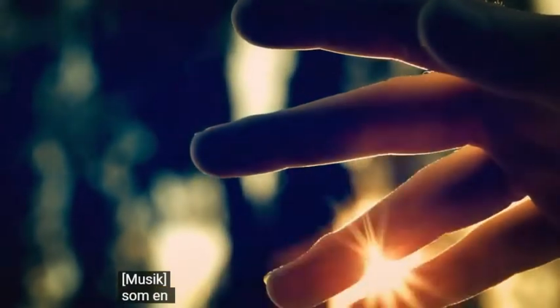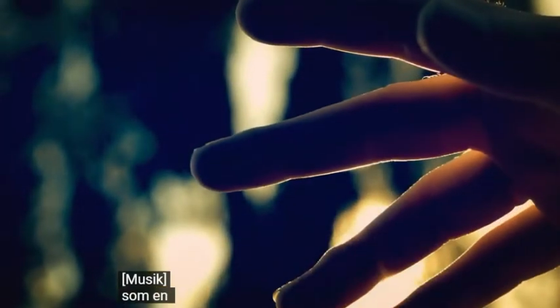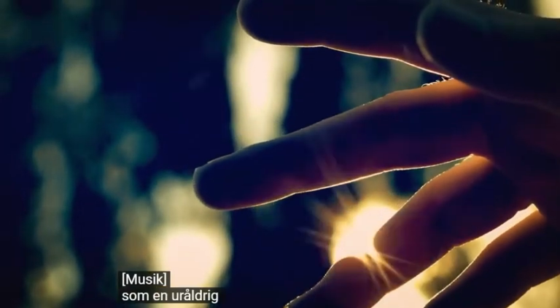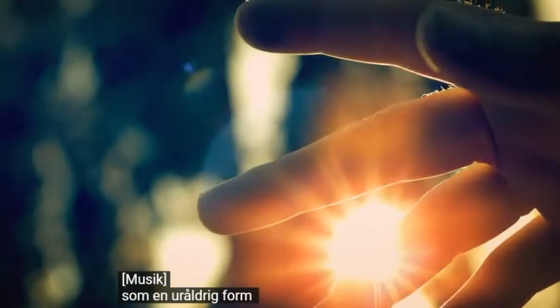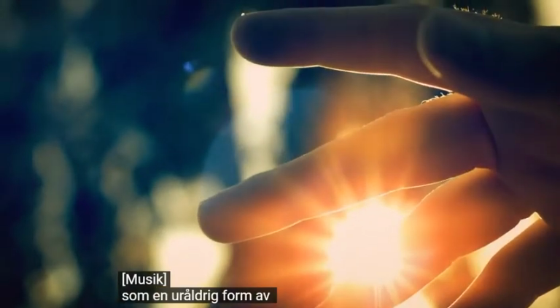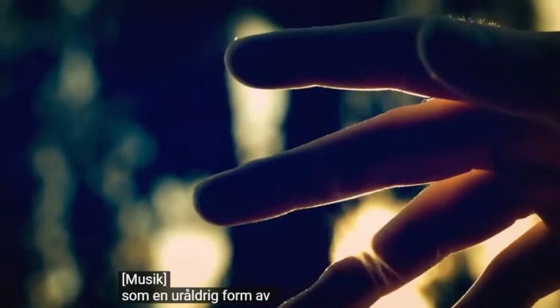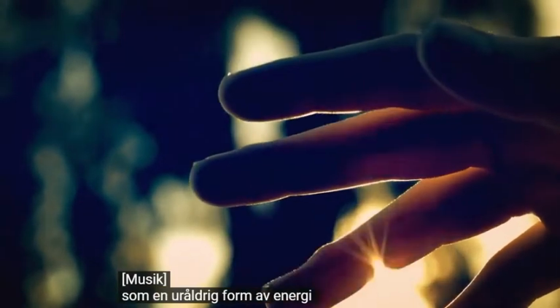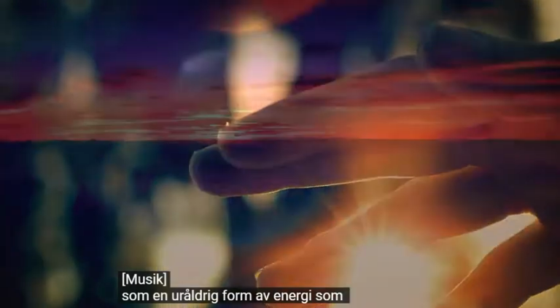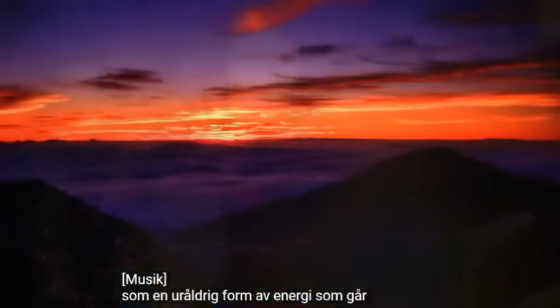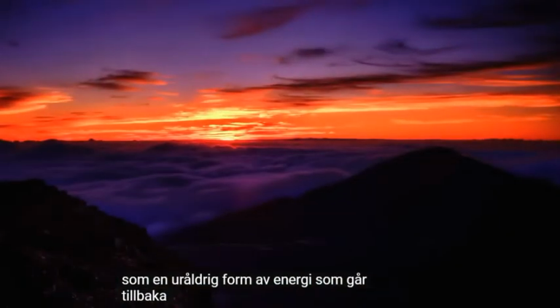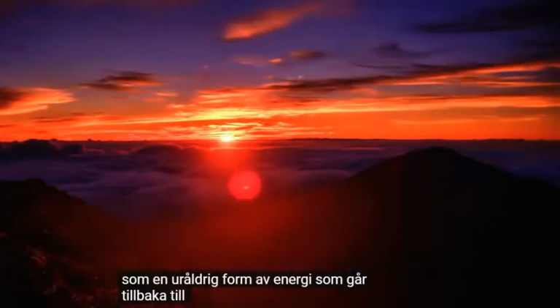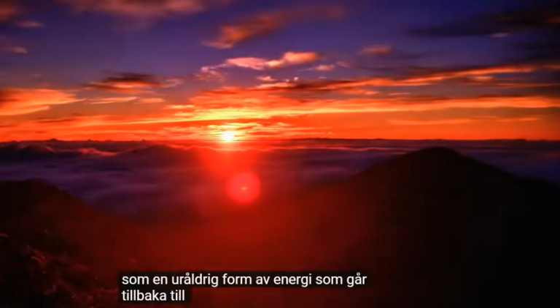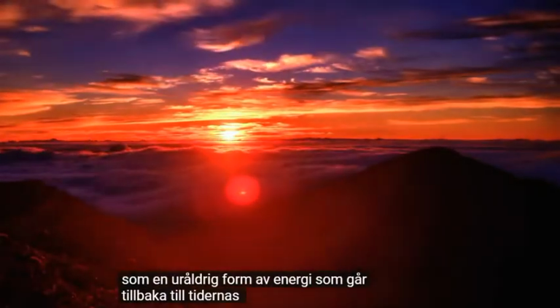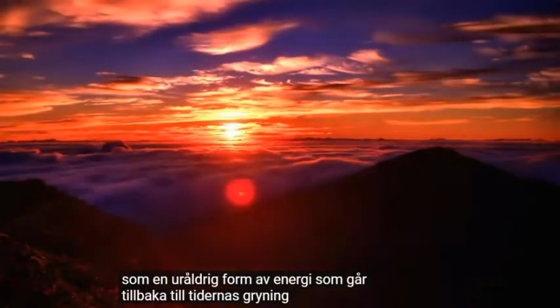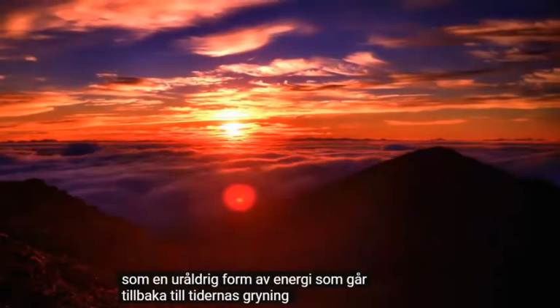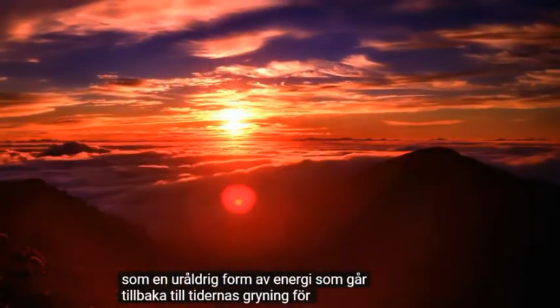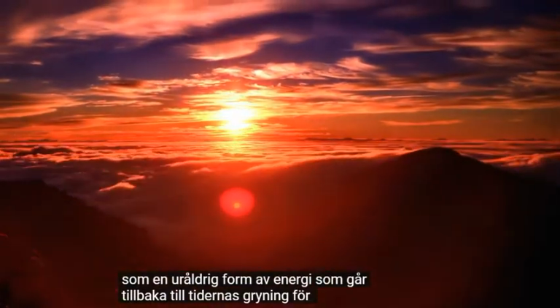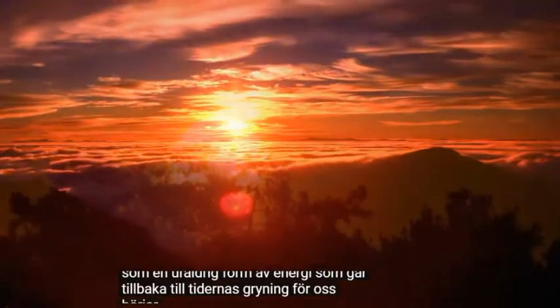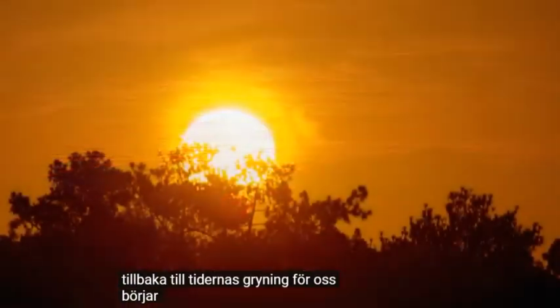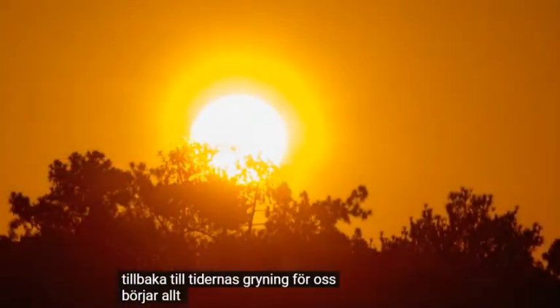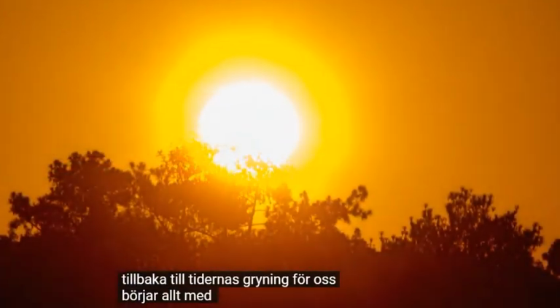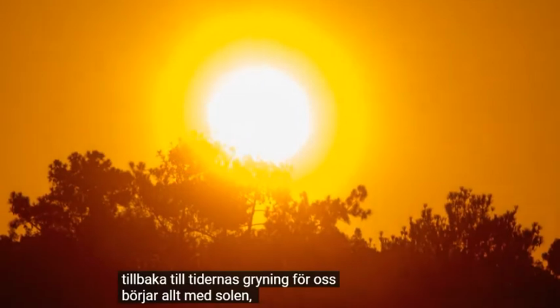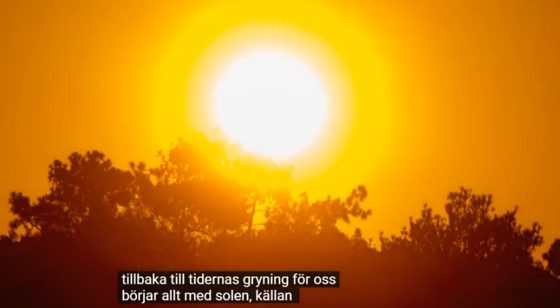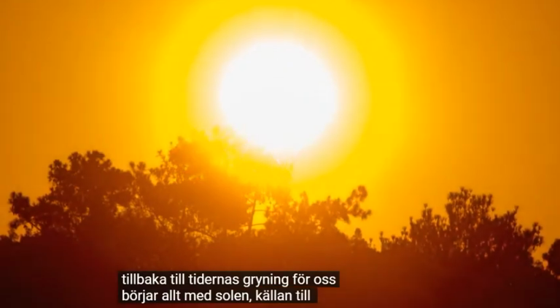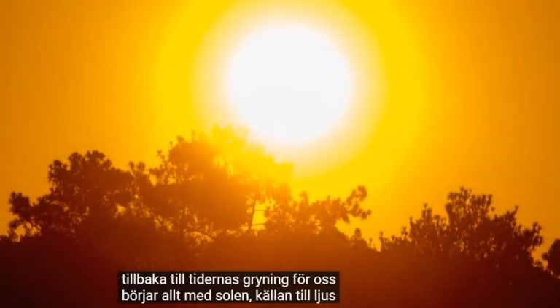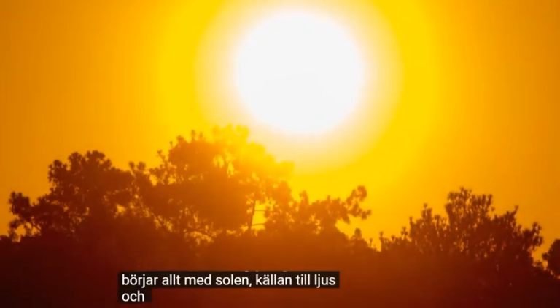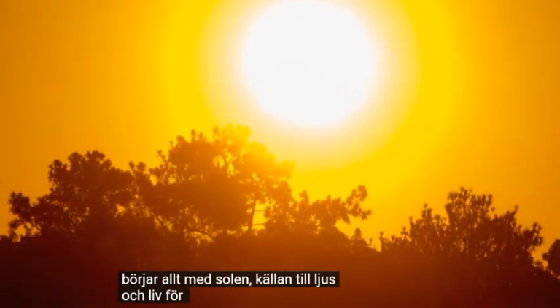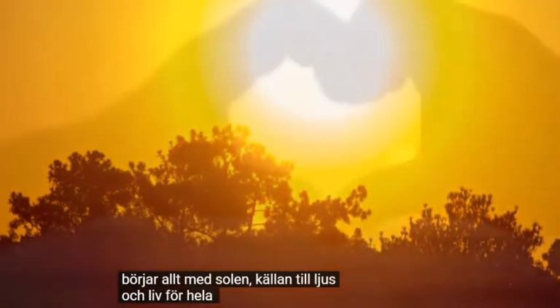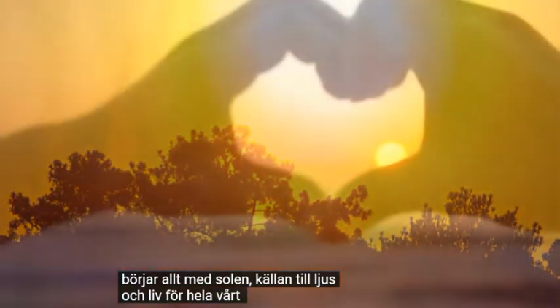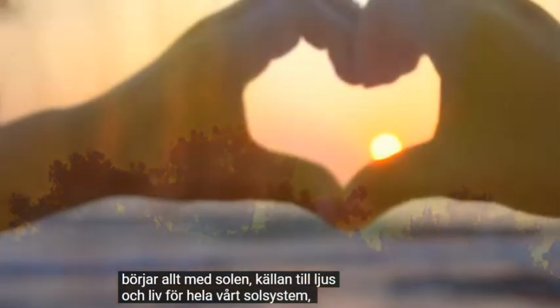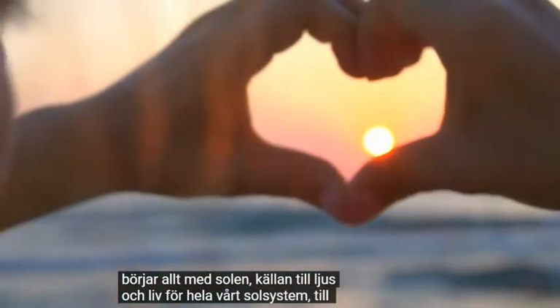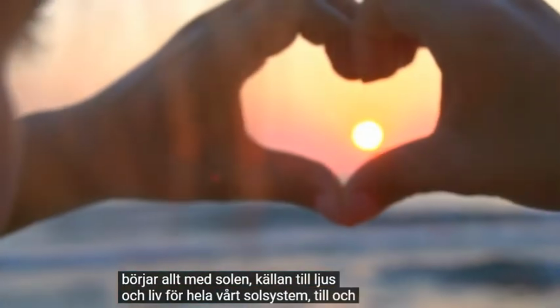Light, an ancient form of energy that goes back to the dawn of time. For us, it all begins with the sun, the source of light and life for our entire solar system.